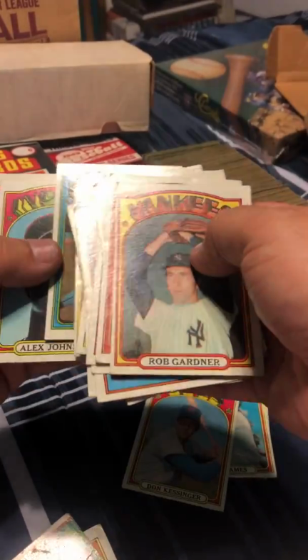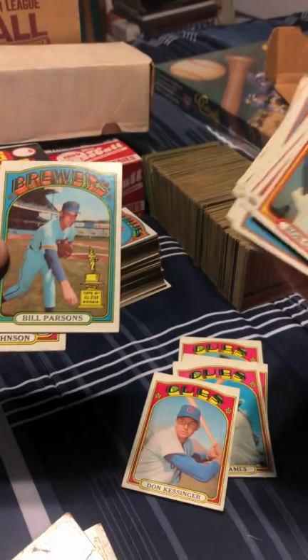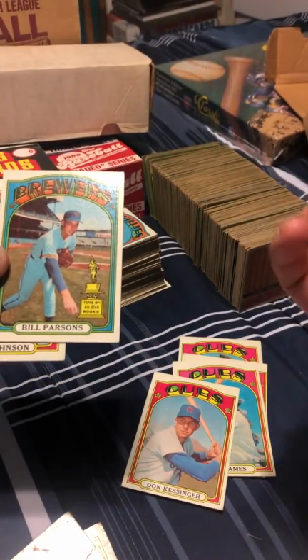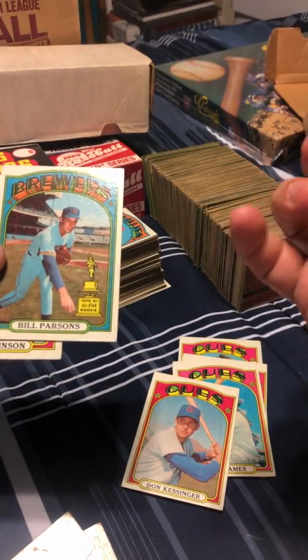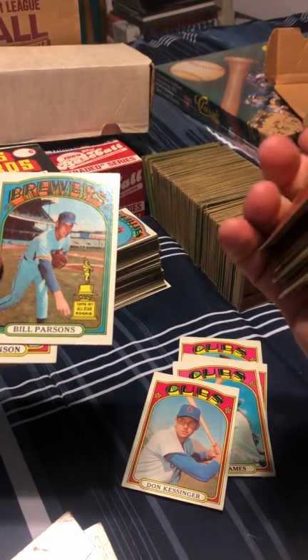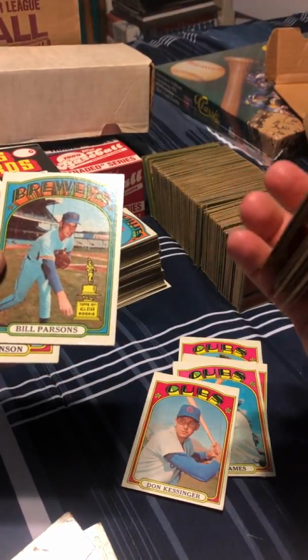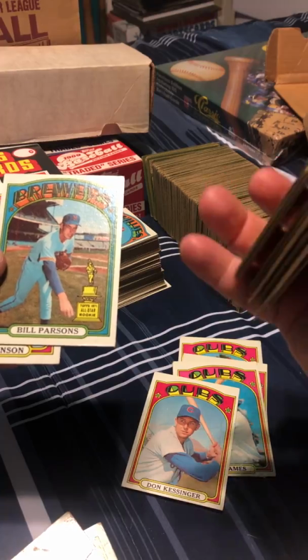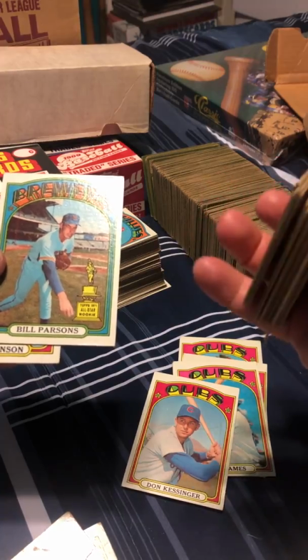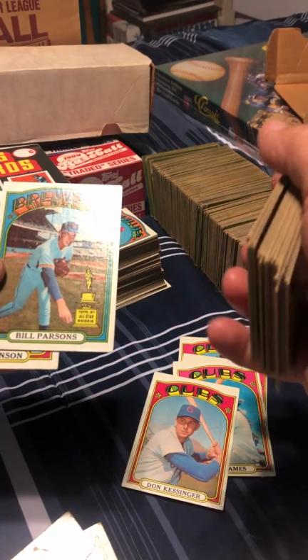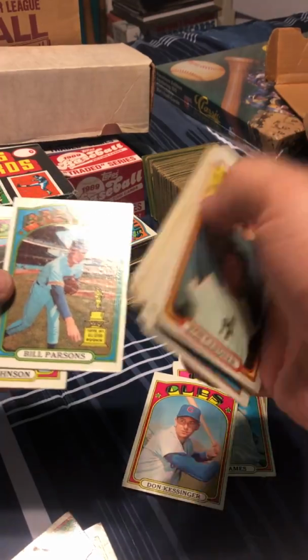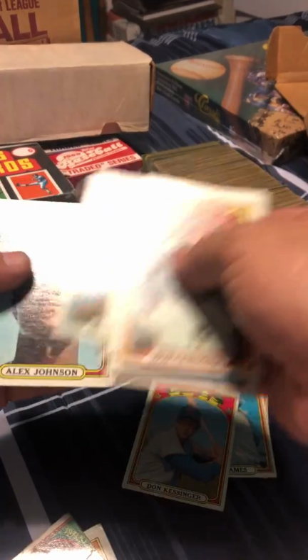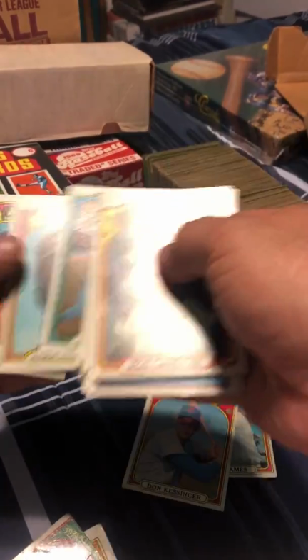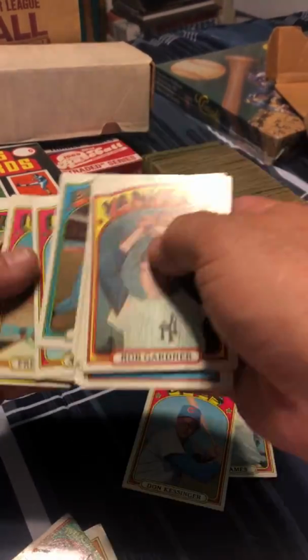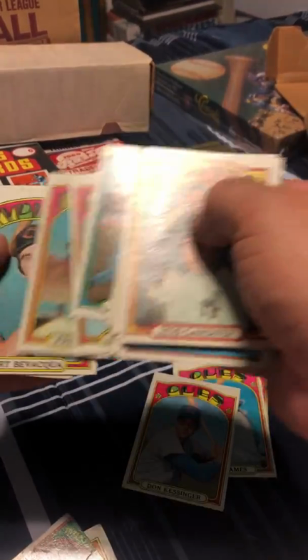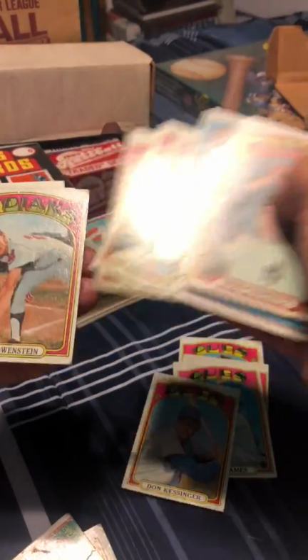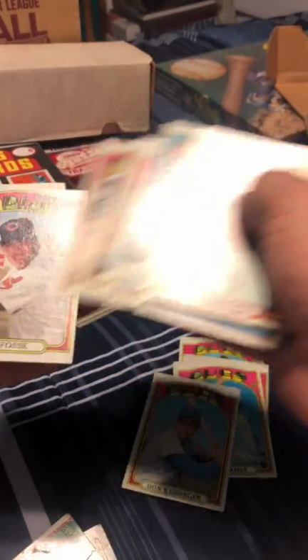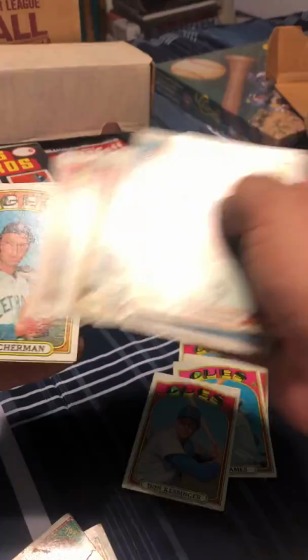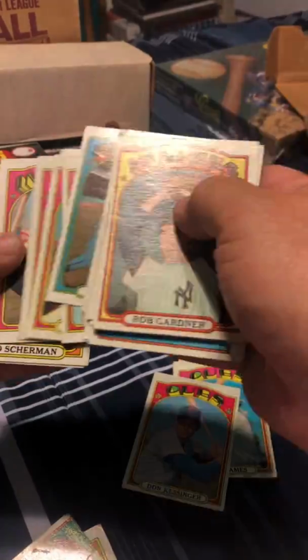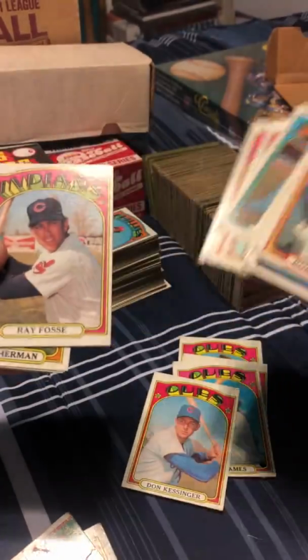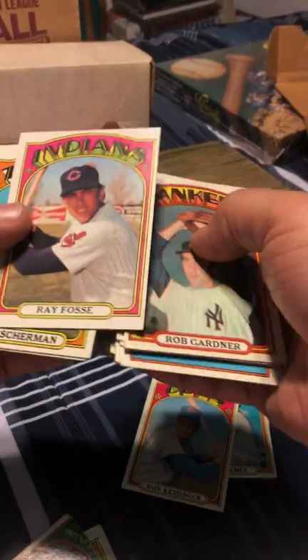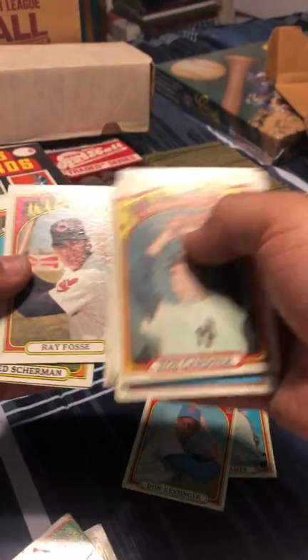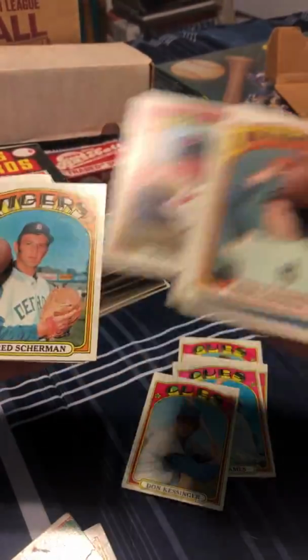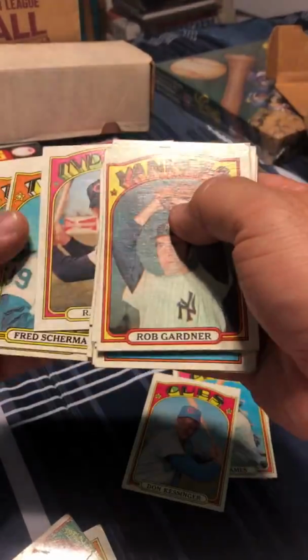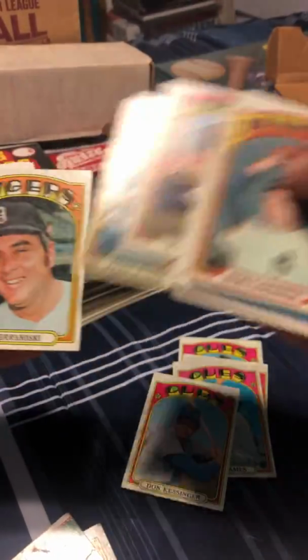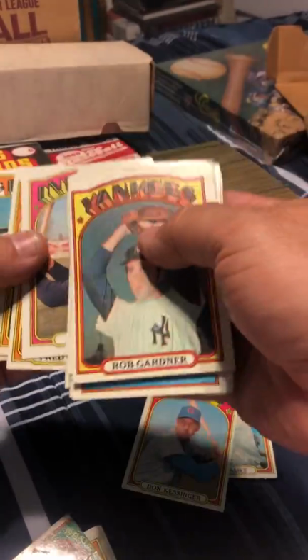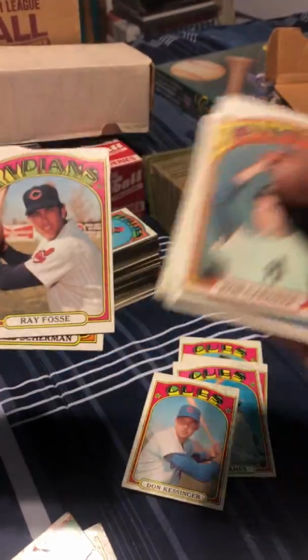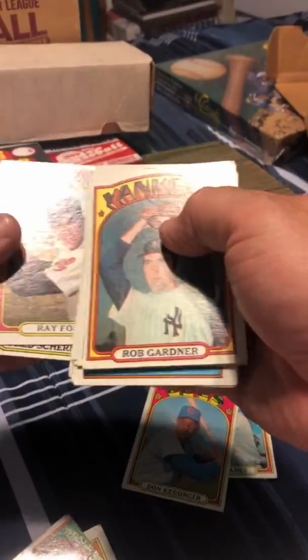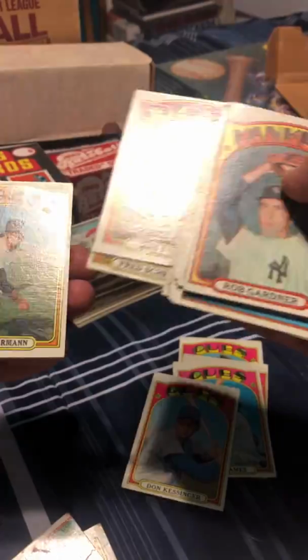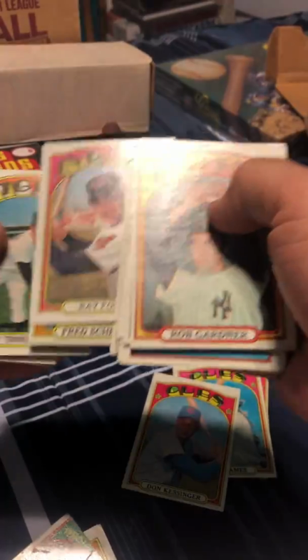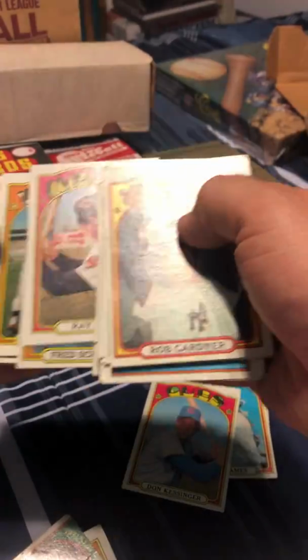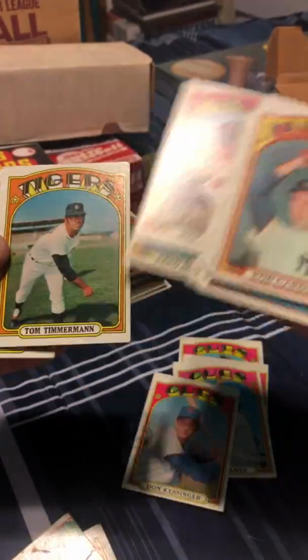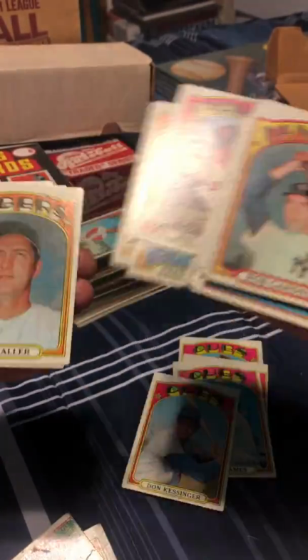There's the 1971 Topps all-star rookie card. Phil Parsons — don't think he ever did anything great. Ray Fosse — his career was shortened by the collision at home plate with Pete Rose in the All-Star Game.